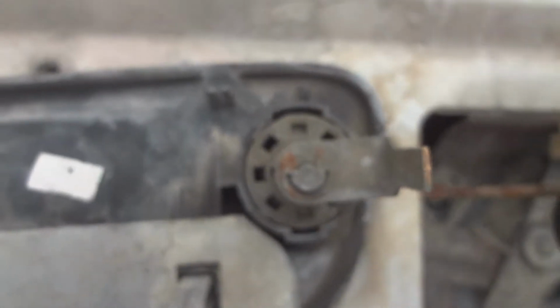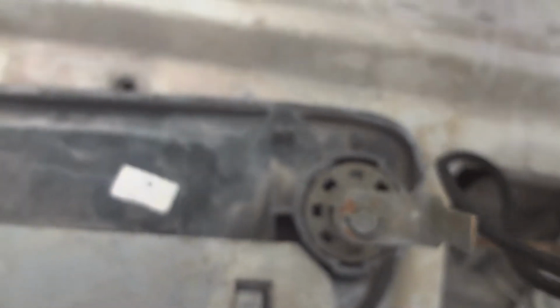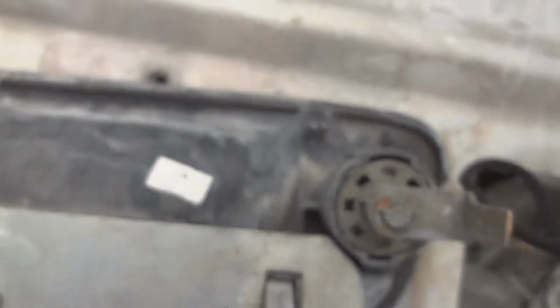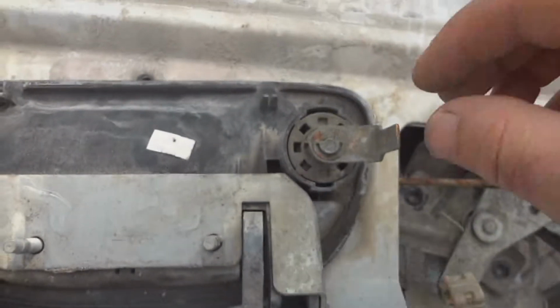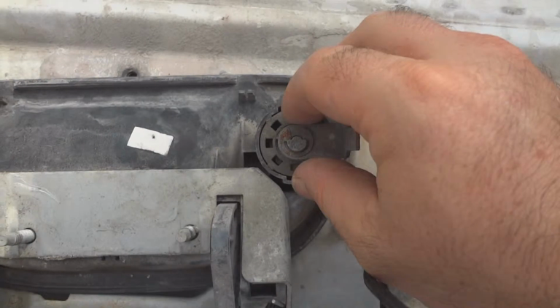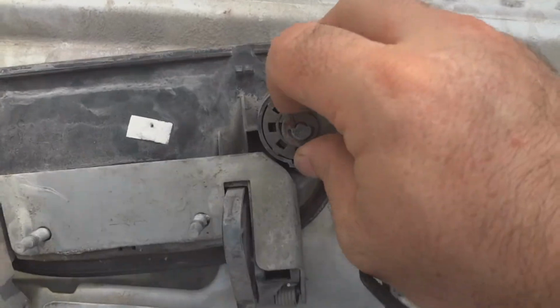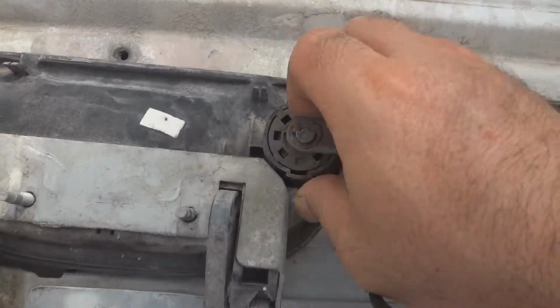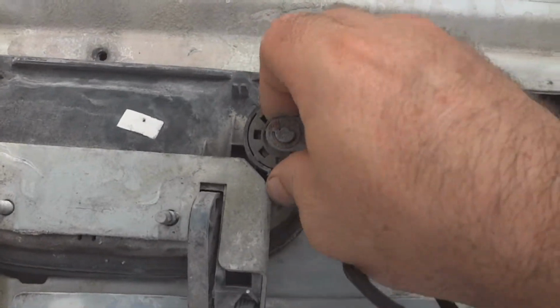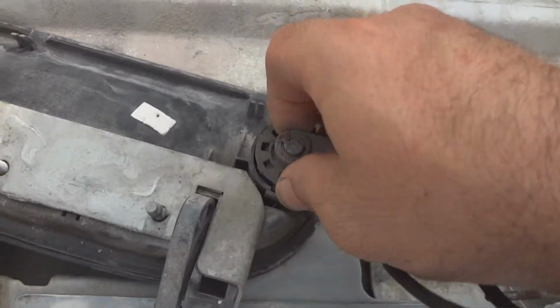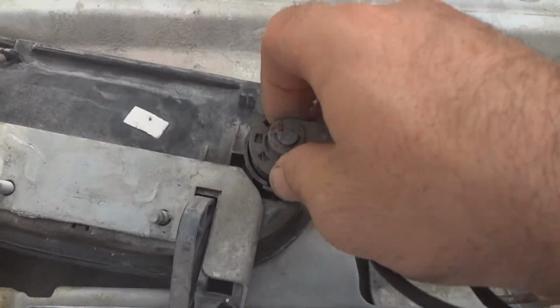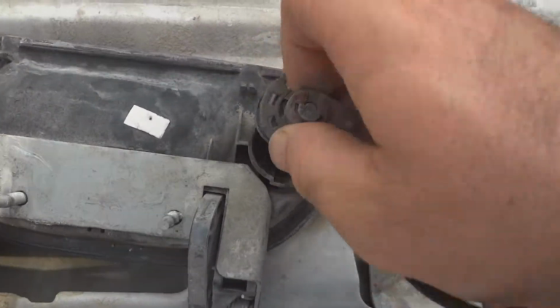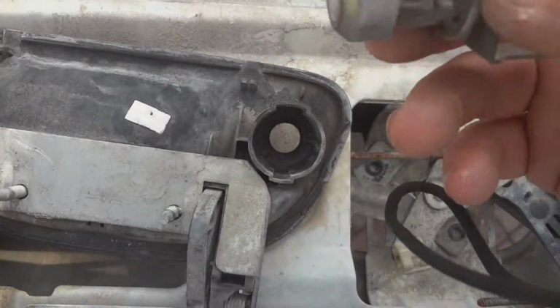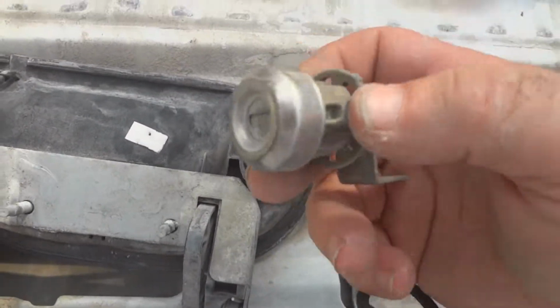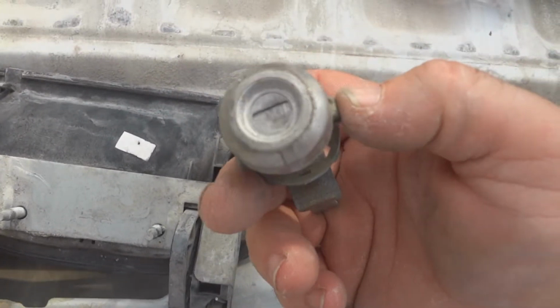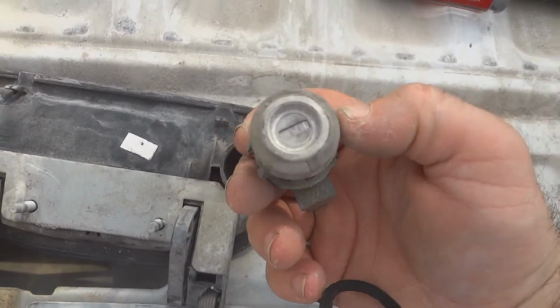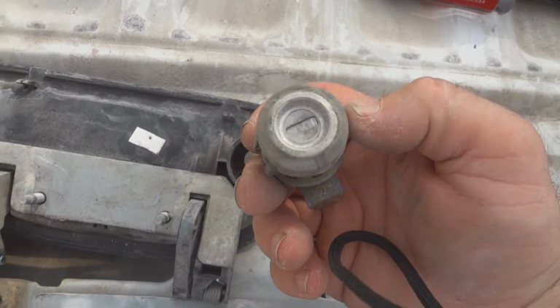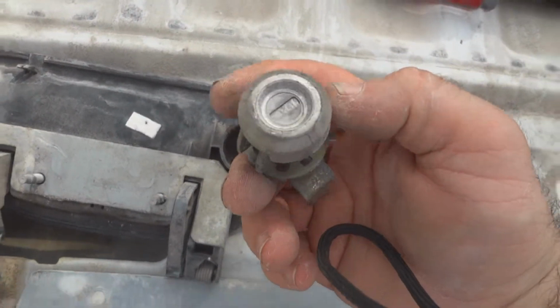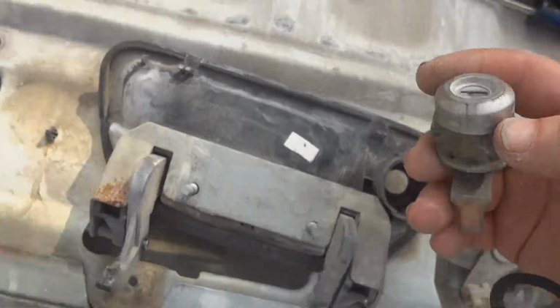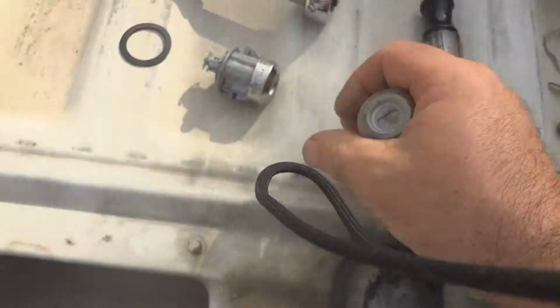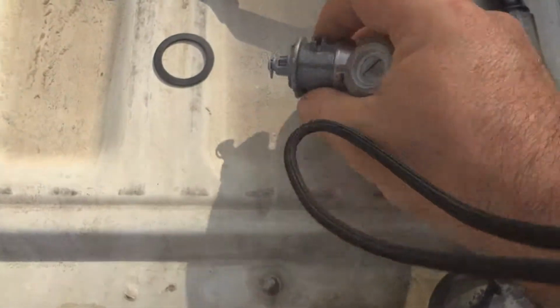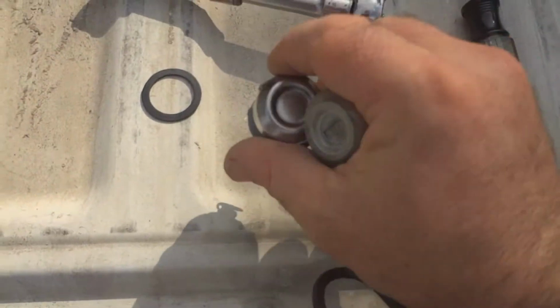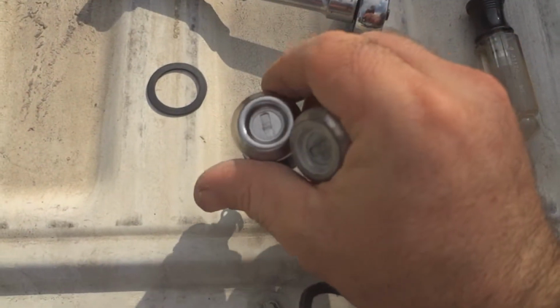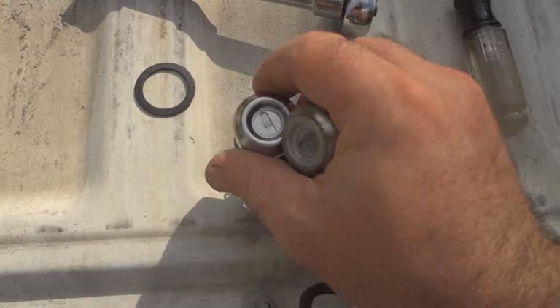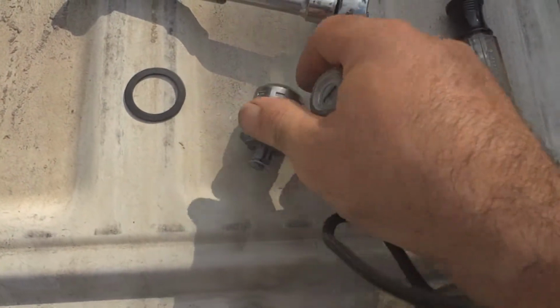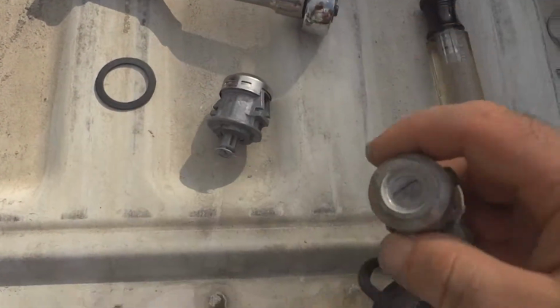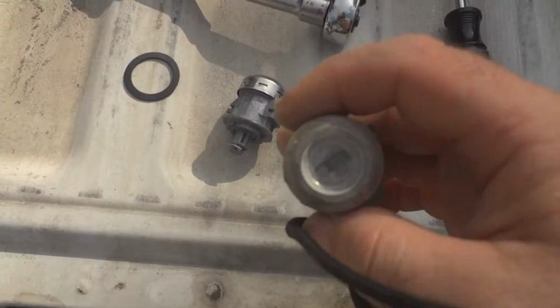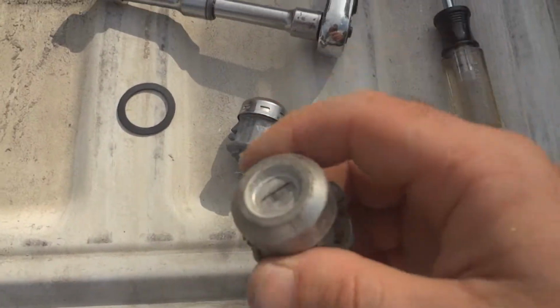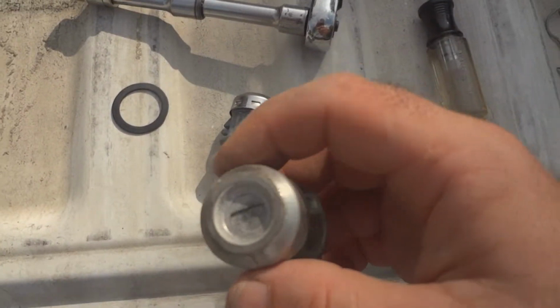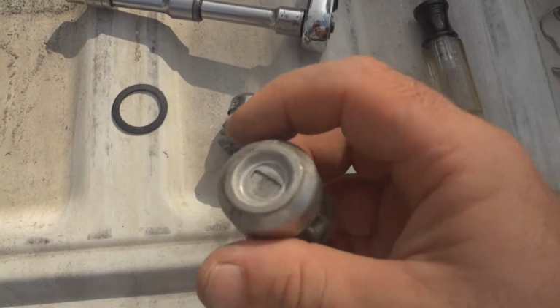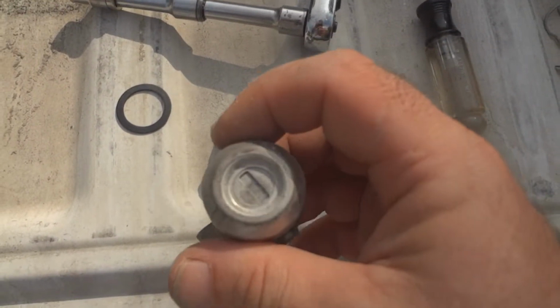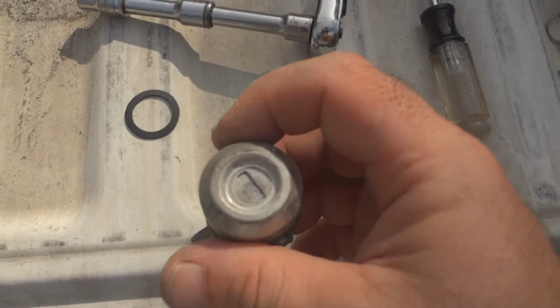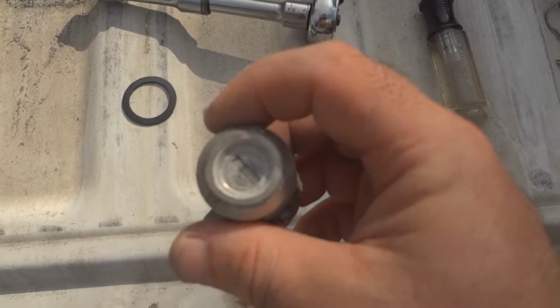Roll the pin out. There's the old lock cylinder, and here's the new one. I'm changing it because when you put the key in, it won't turn.